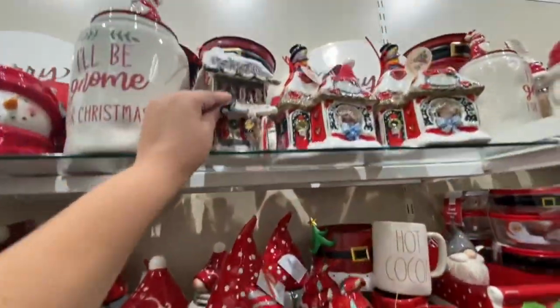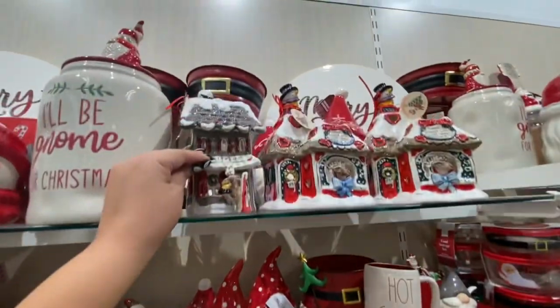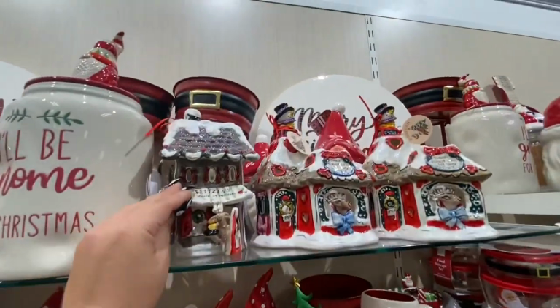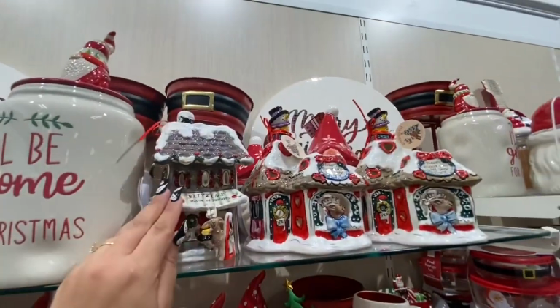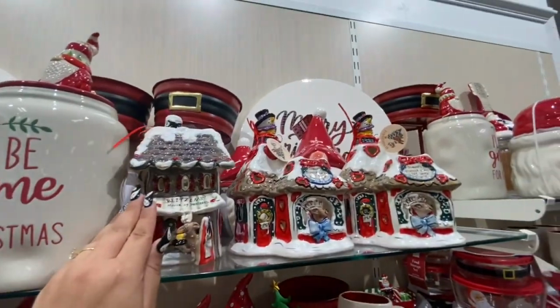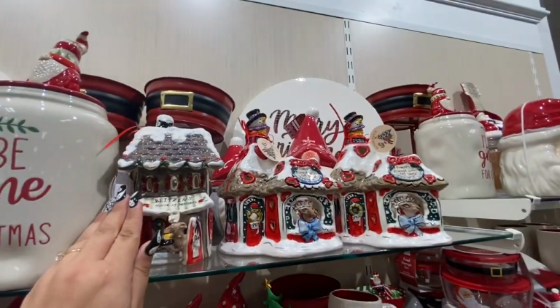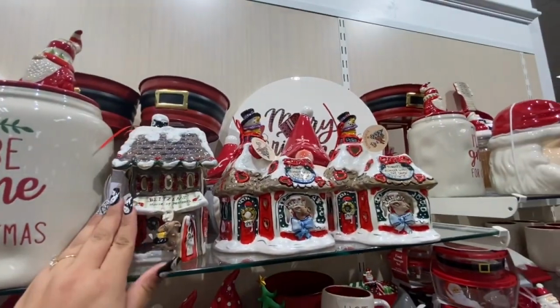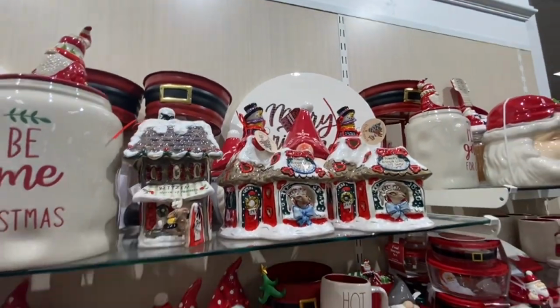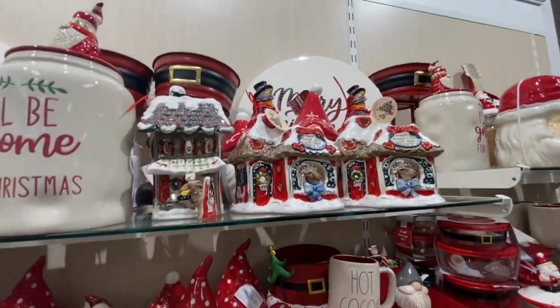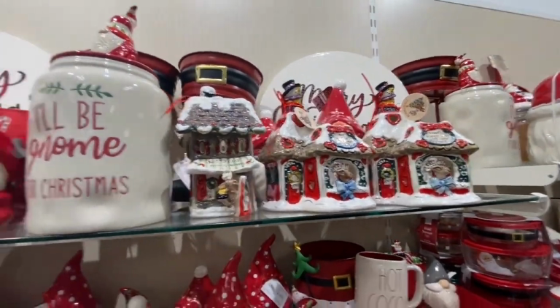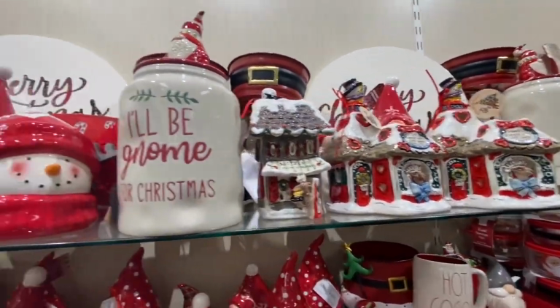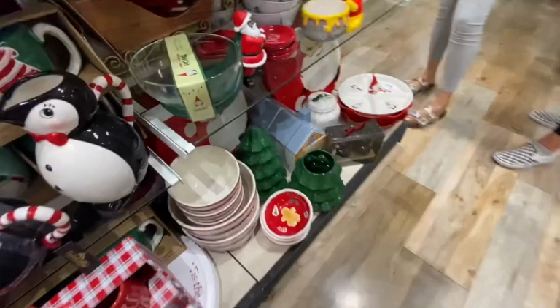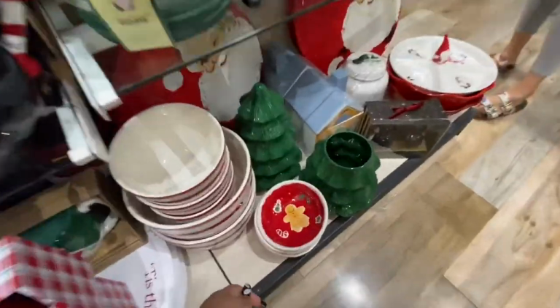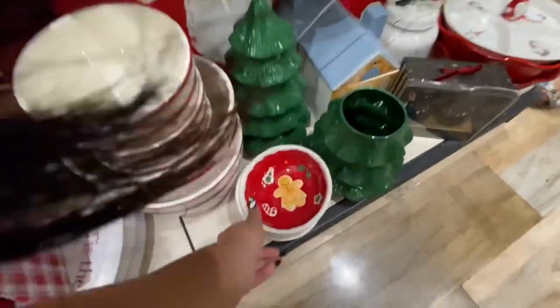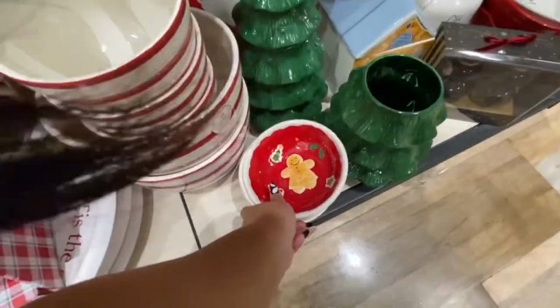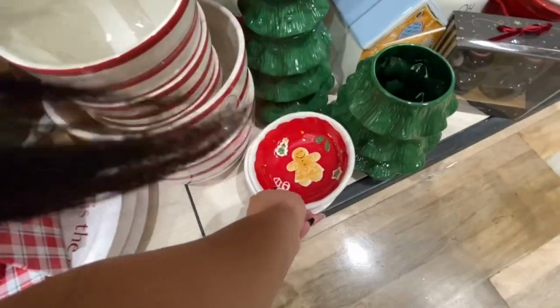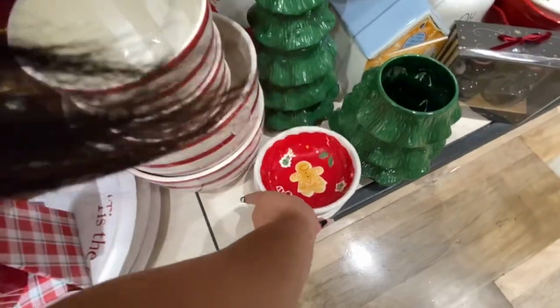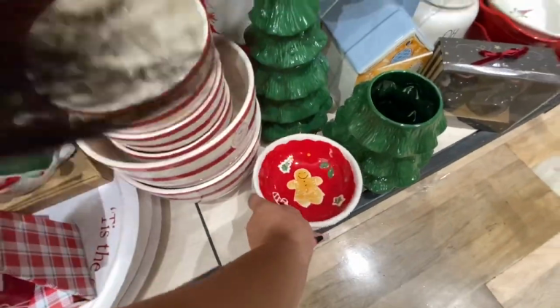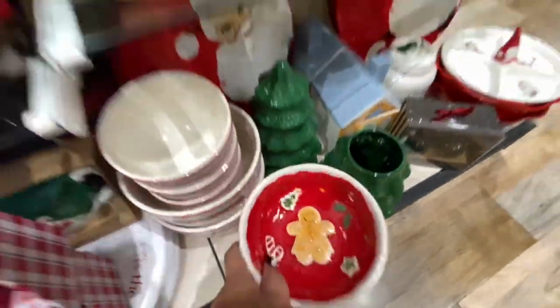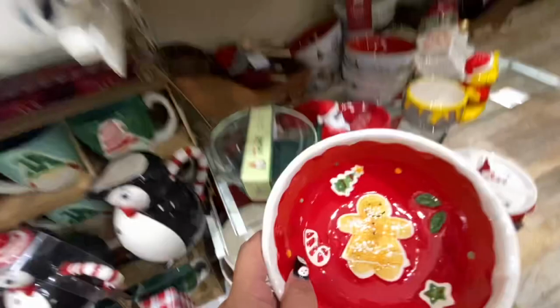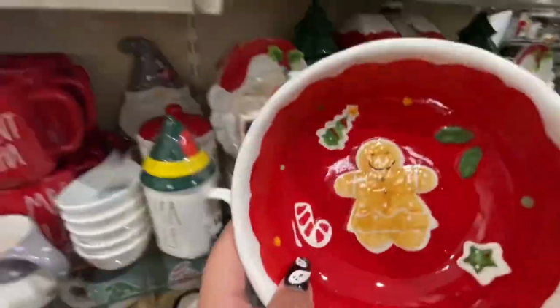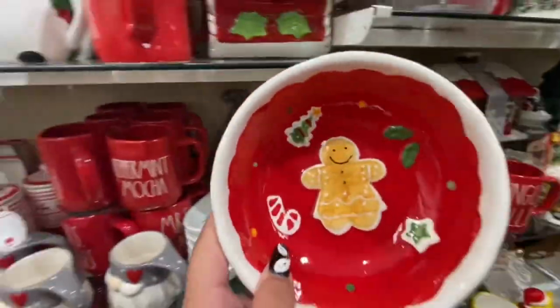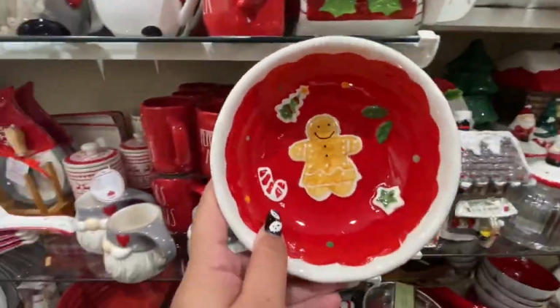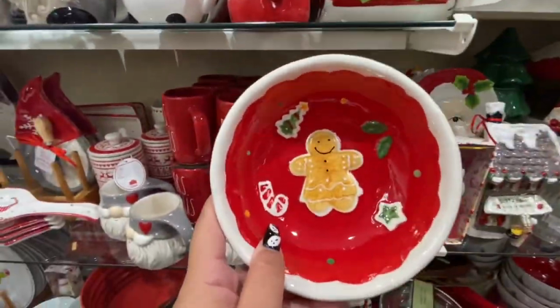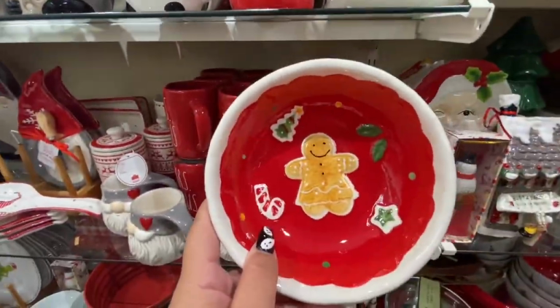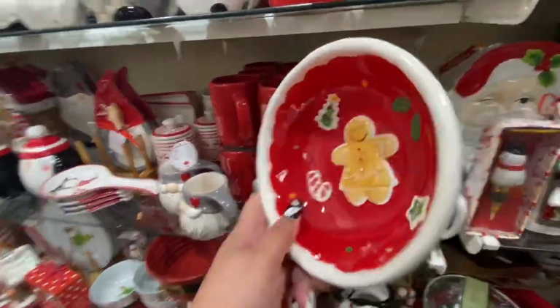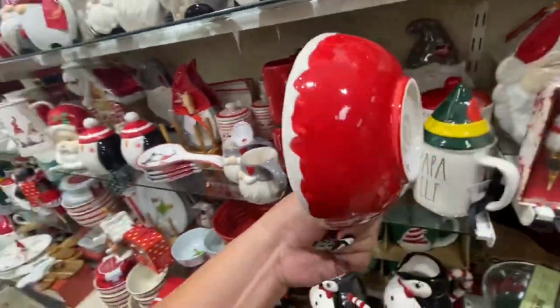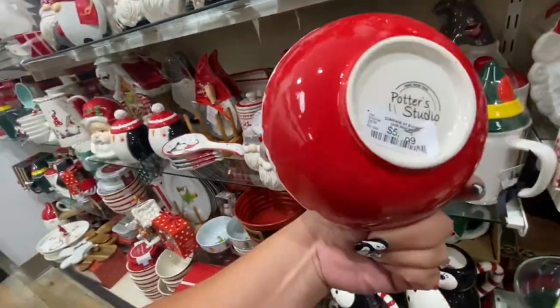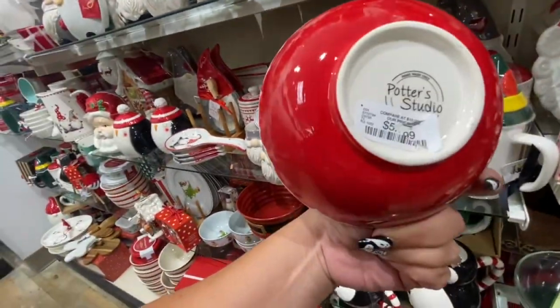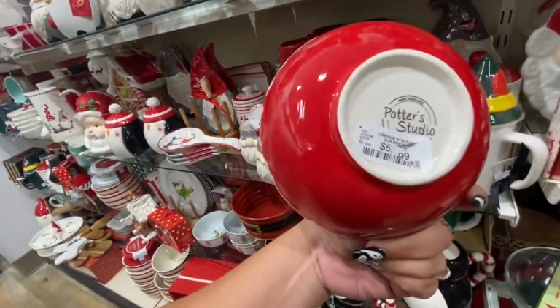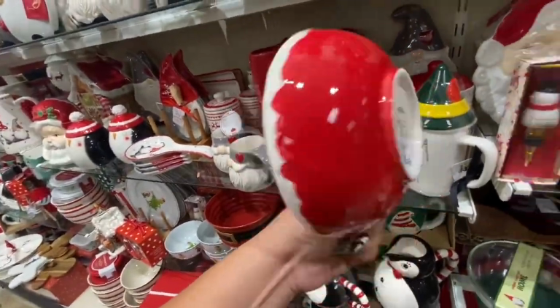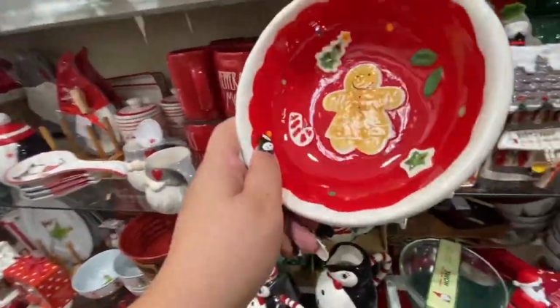All these houses are so cute. Oh, this one is cute — the gingerbread wall! $5.99.